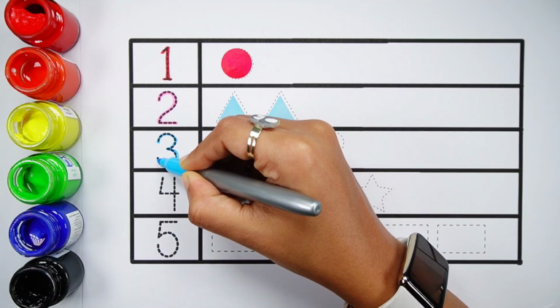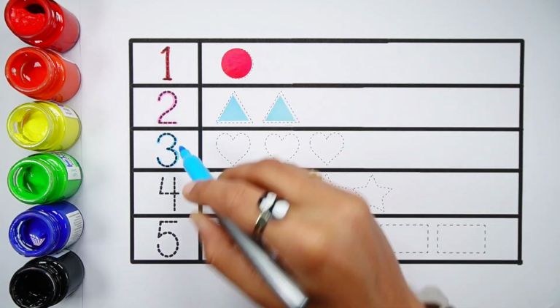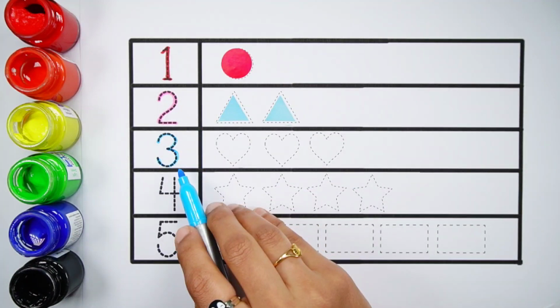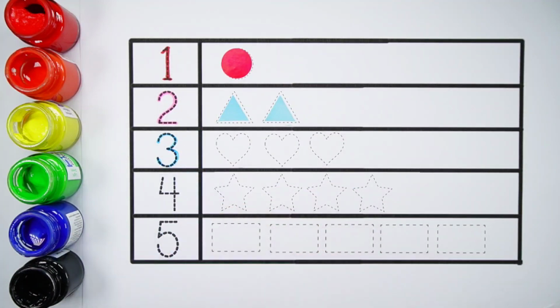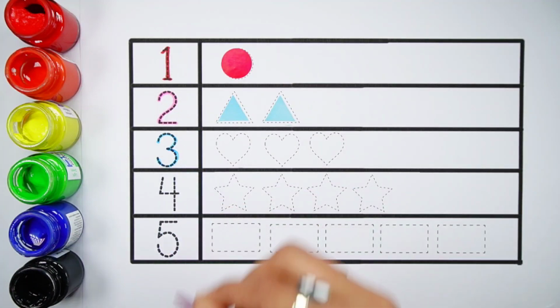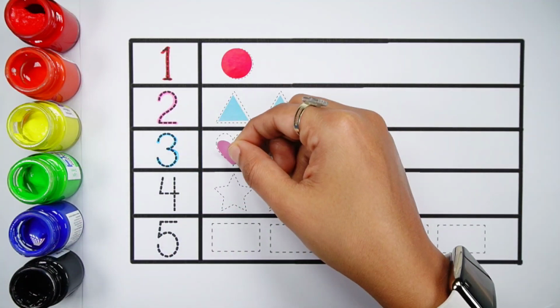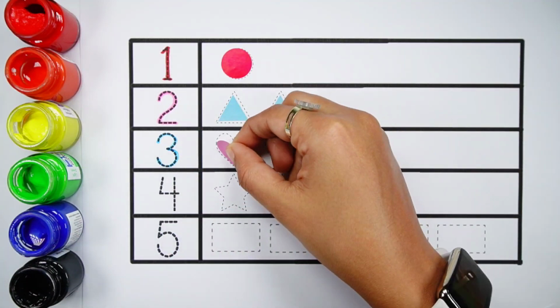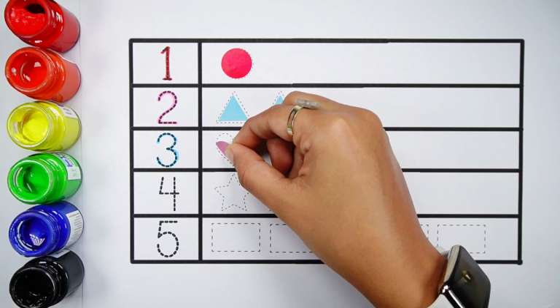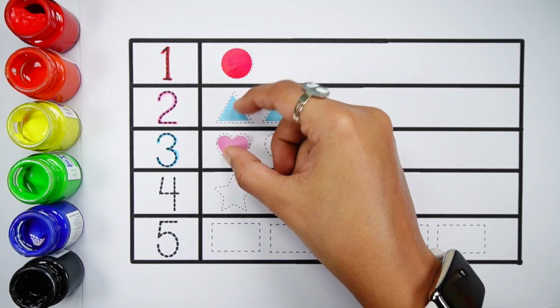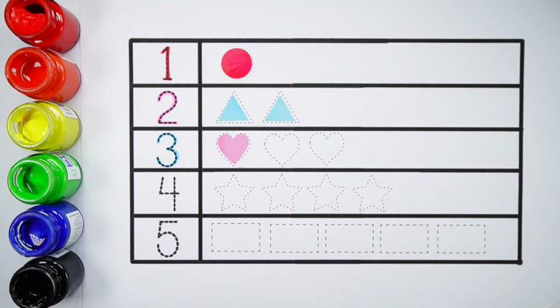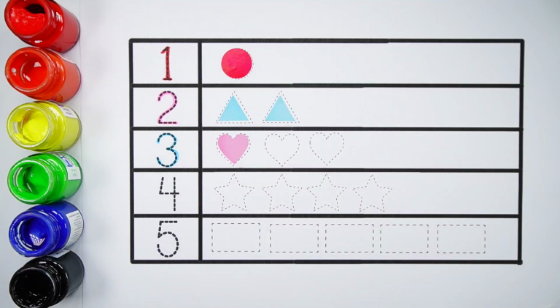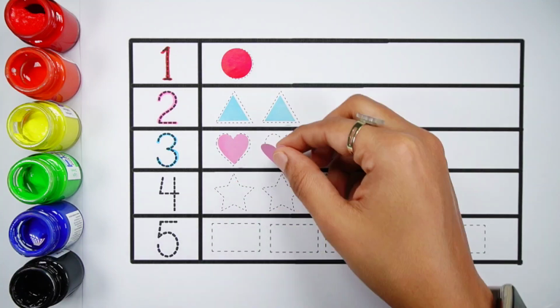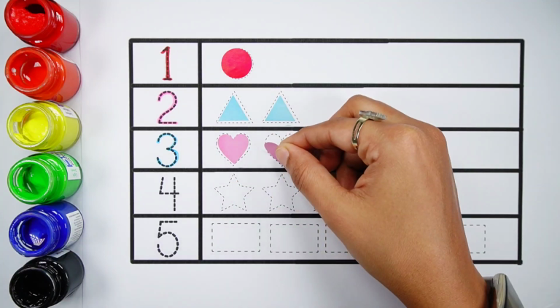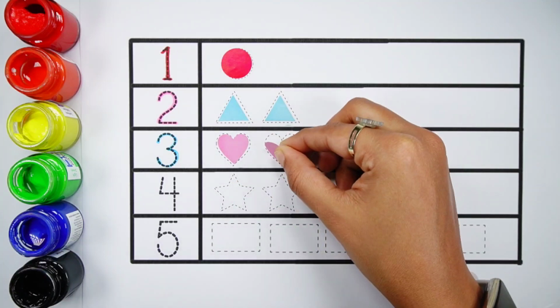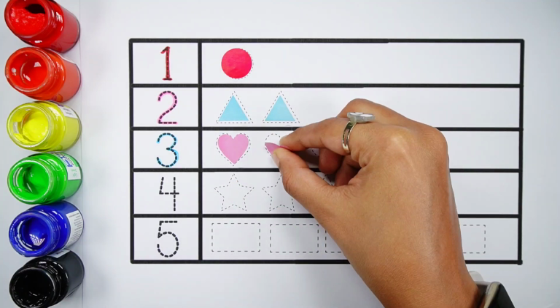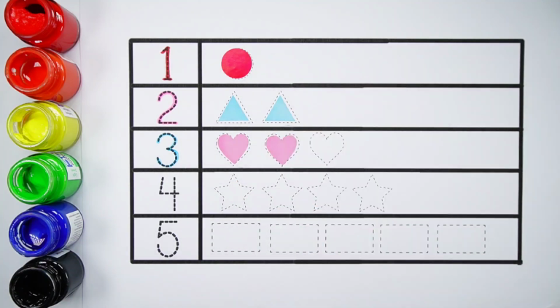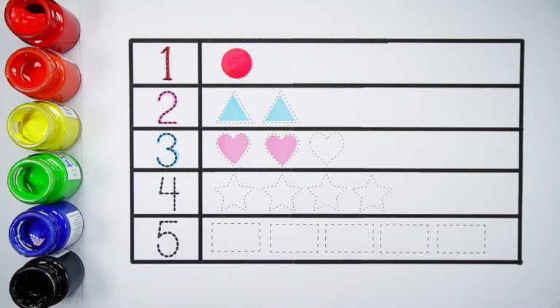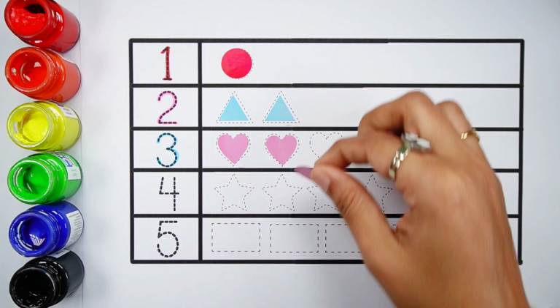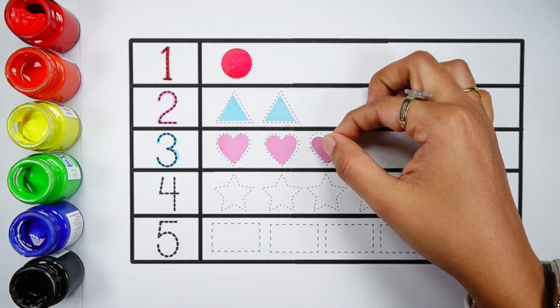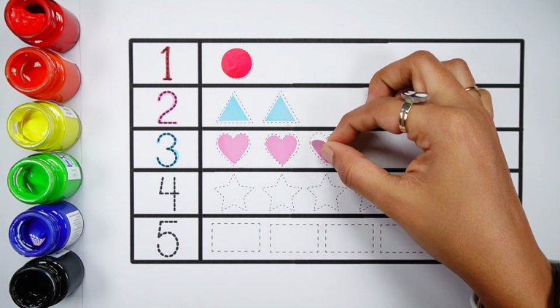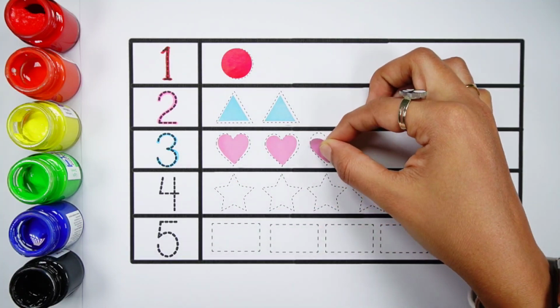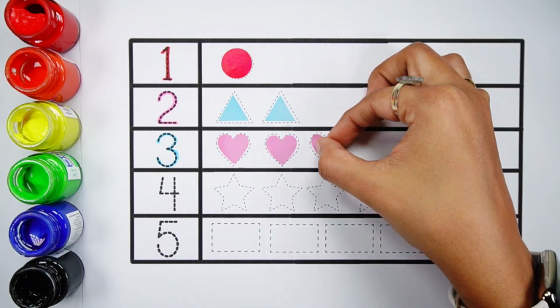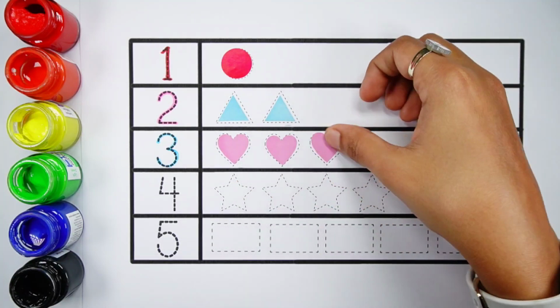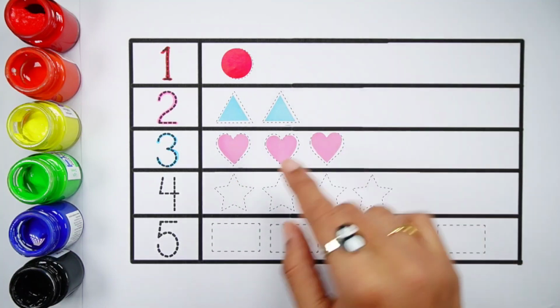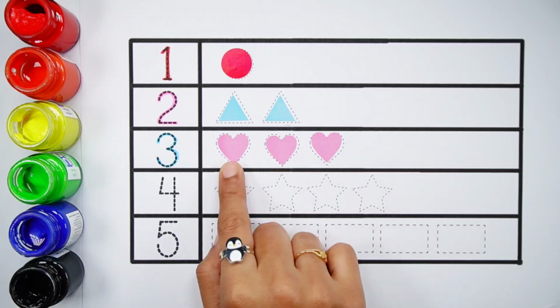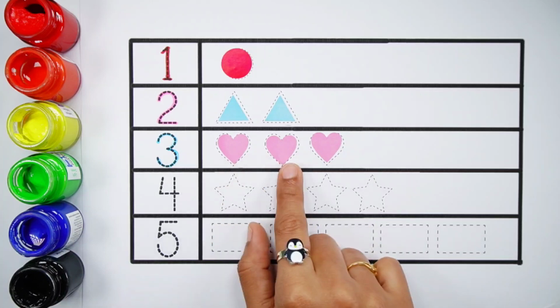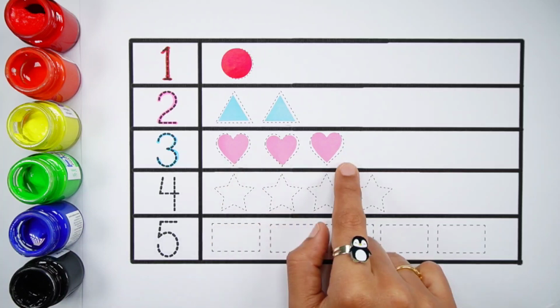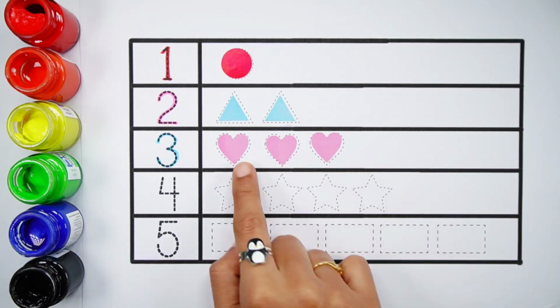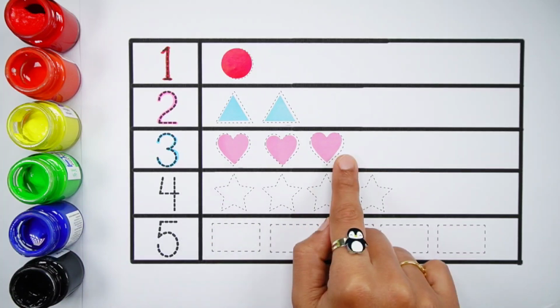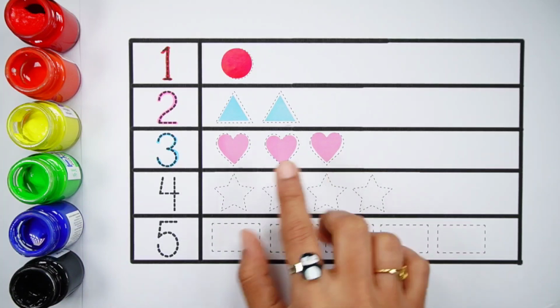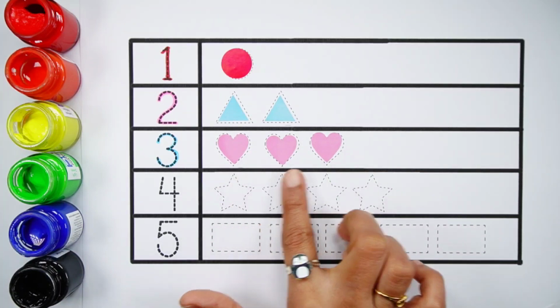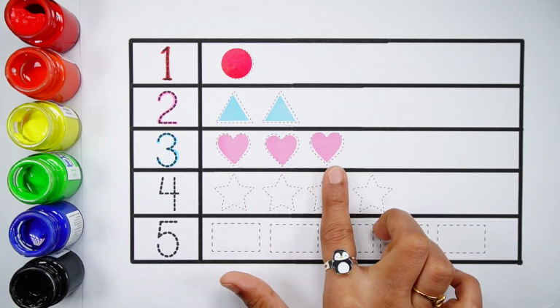Number three. One, two, three — three hearts. Pink color.